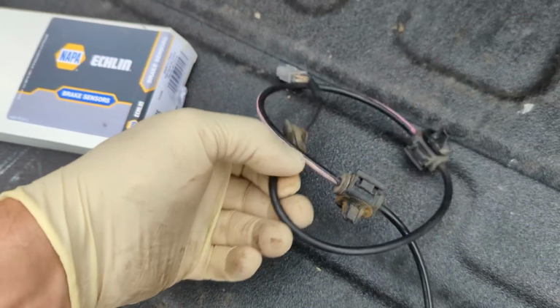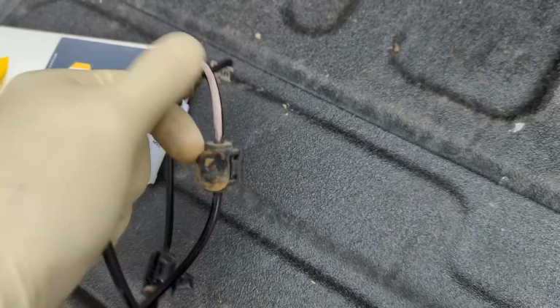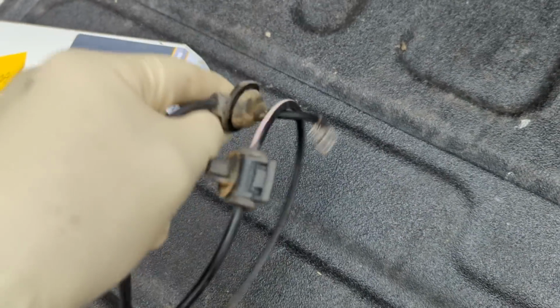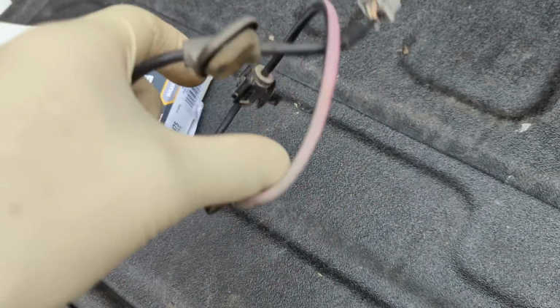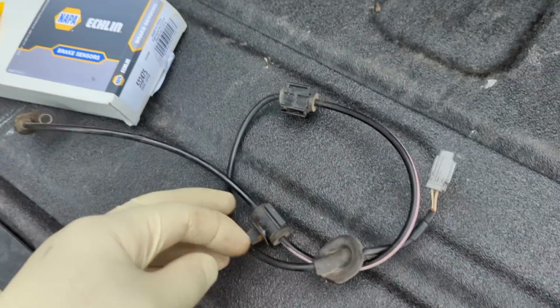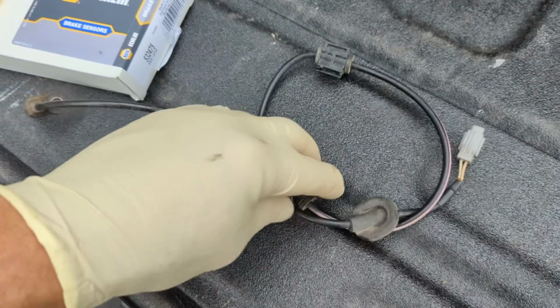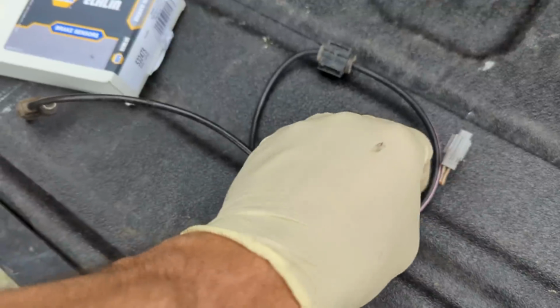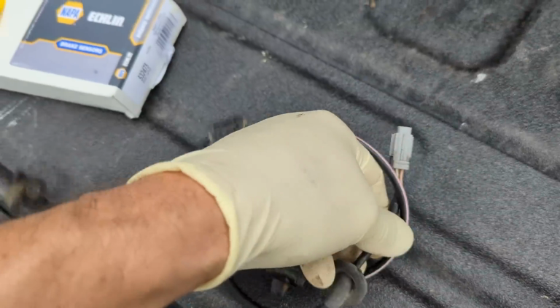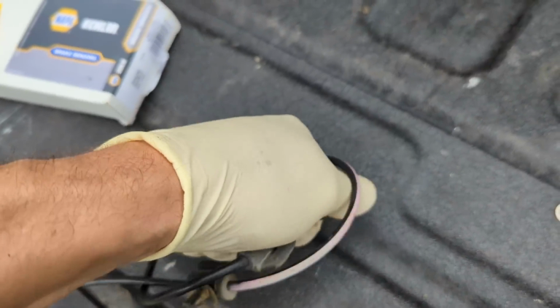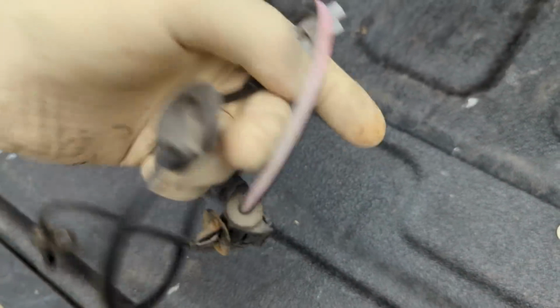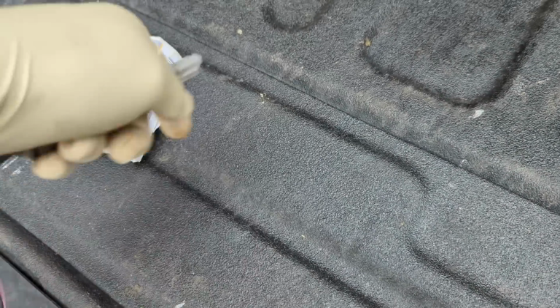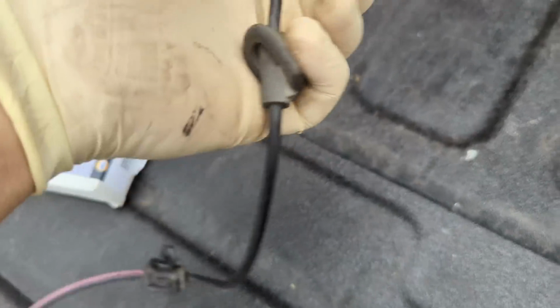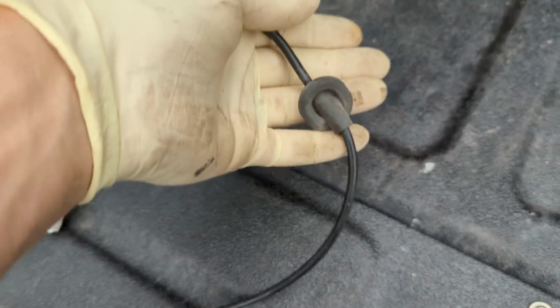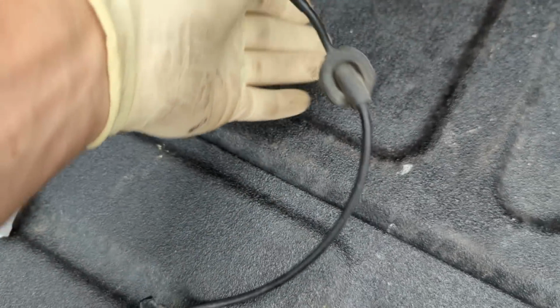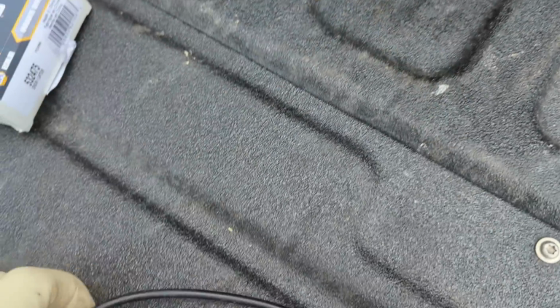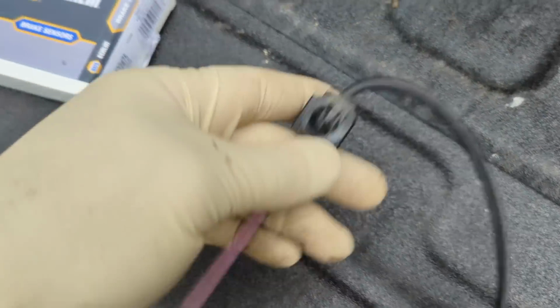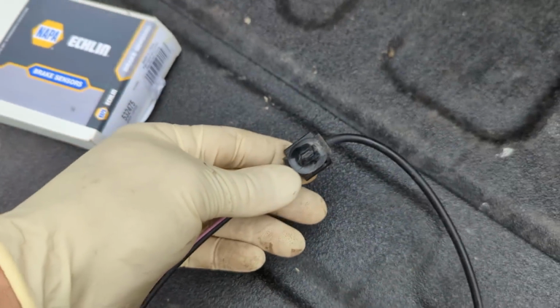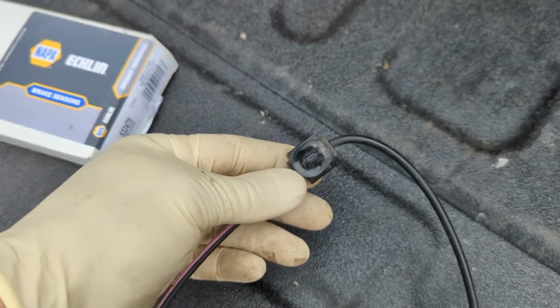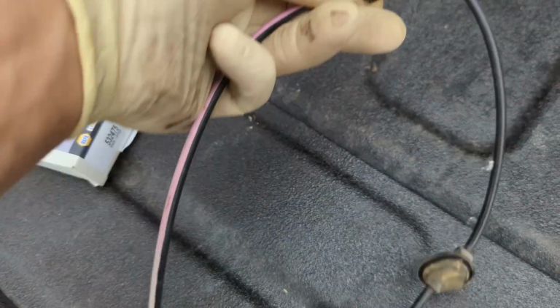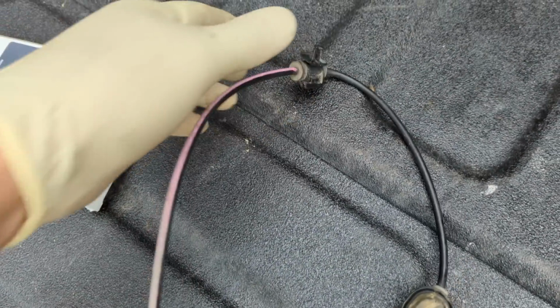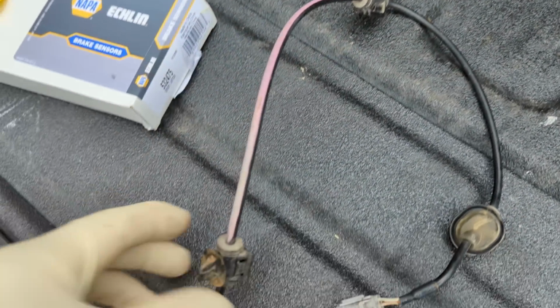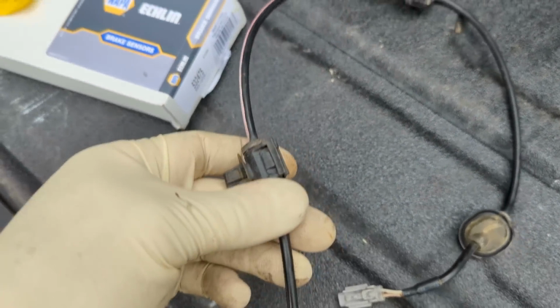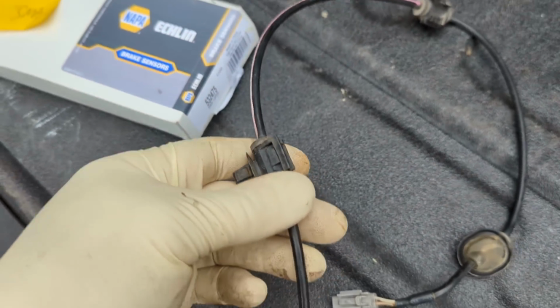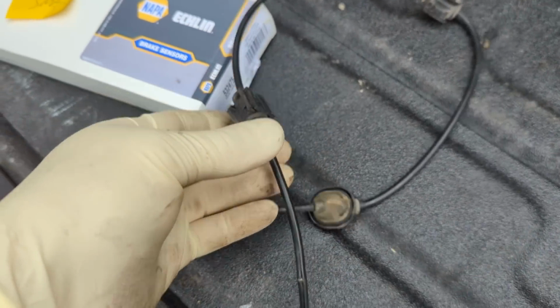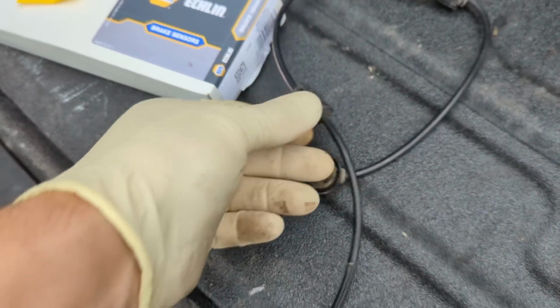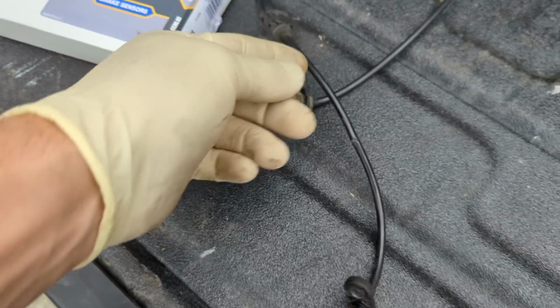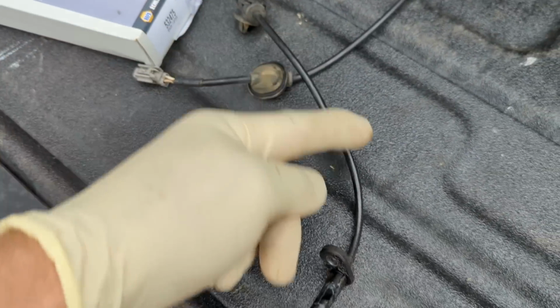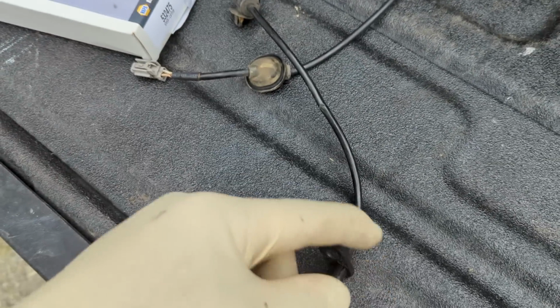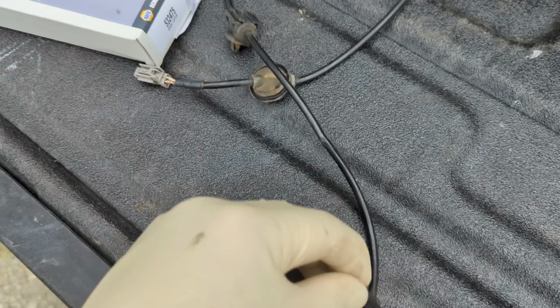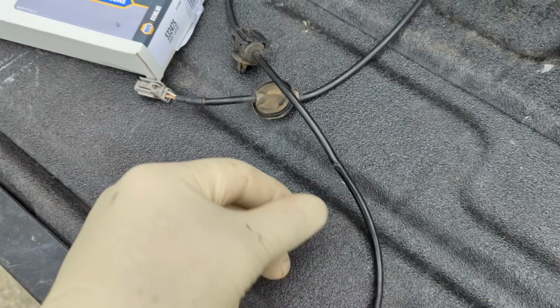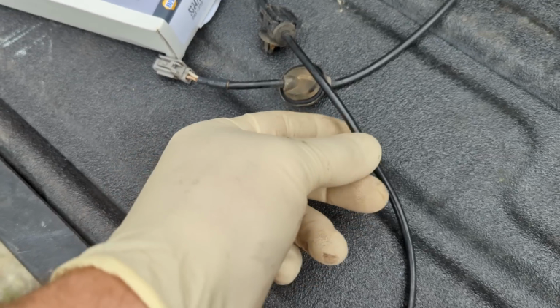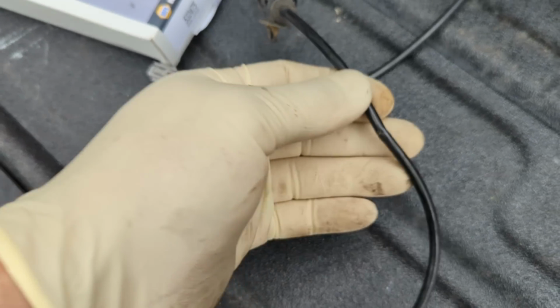So this is where it goes up into the body. This comes down, clicks into the body, clicks into the strut, and then this wire from here to the speed sensor is just out in outer space.